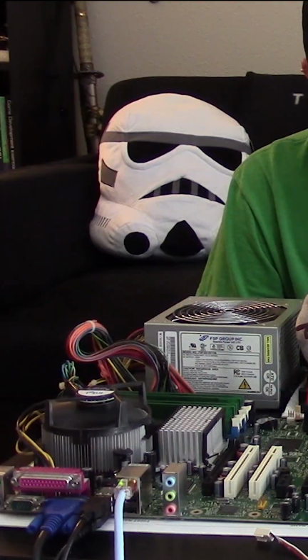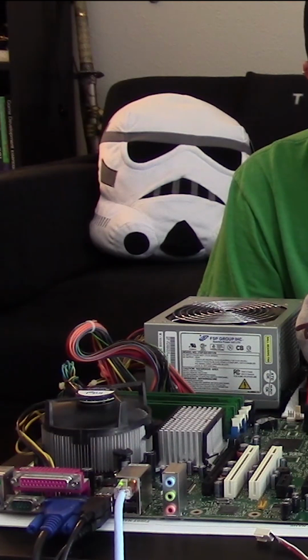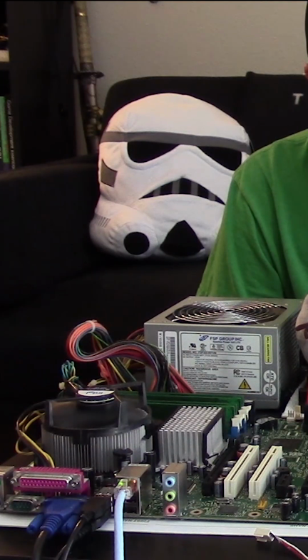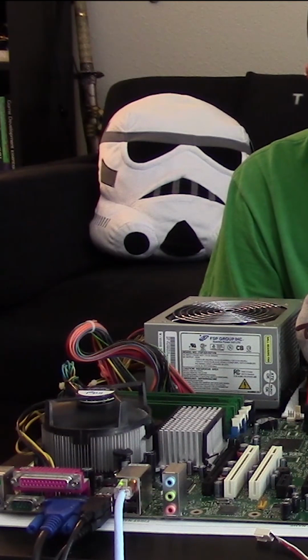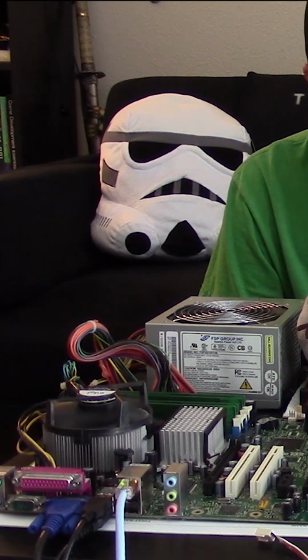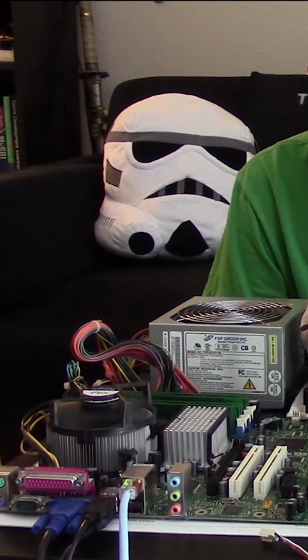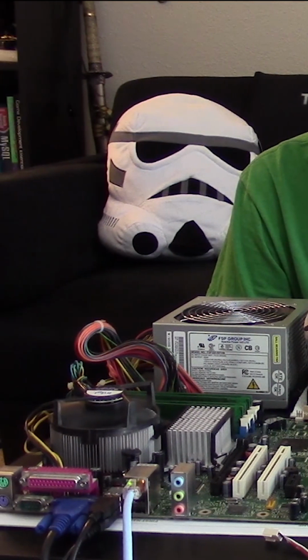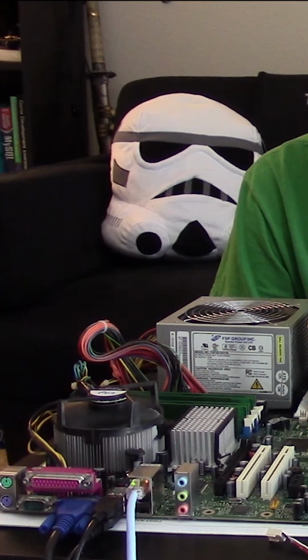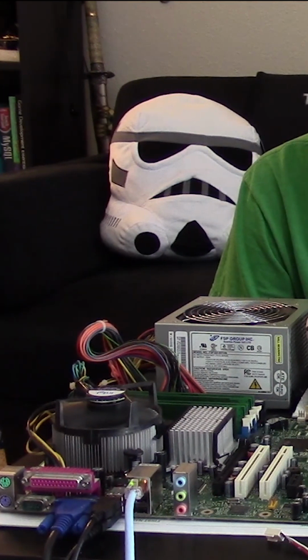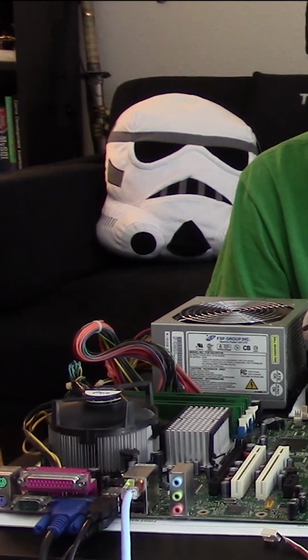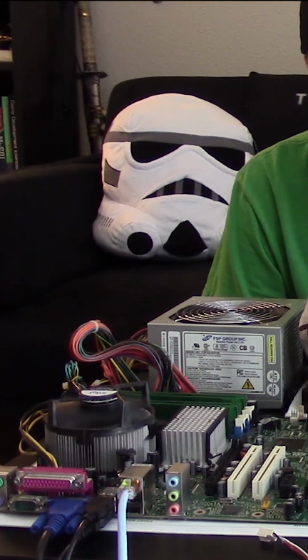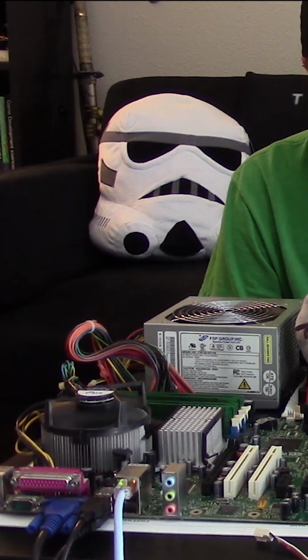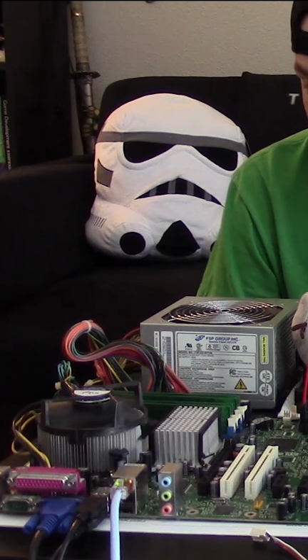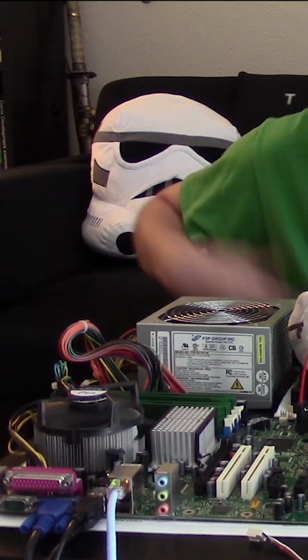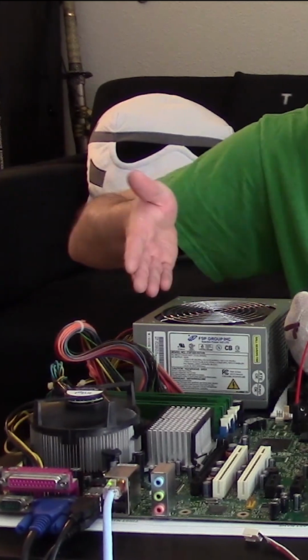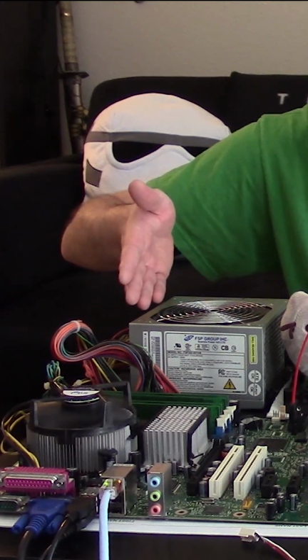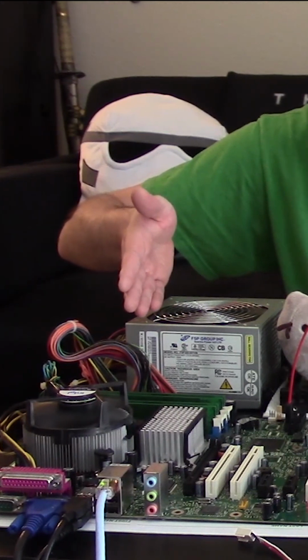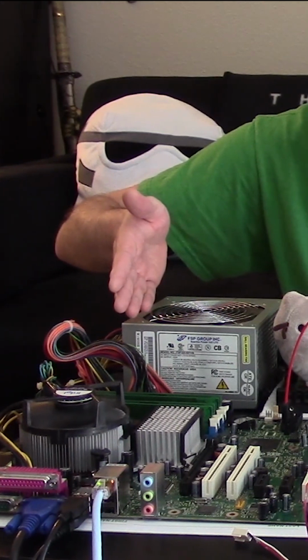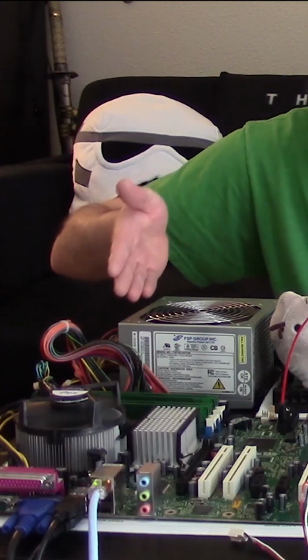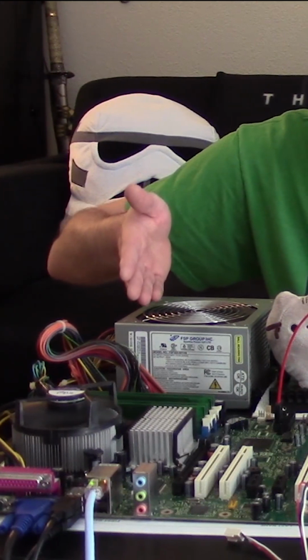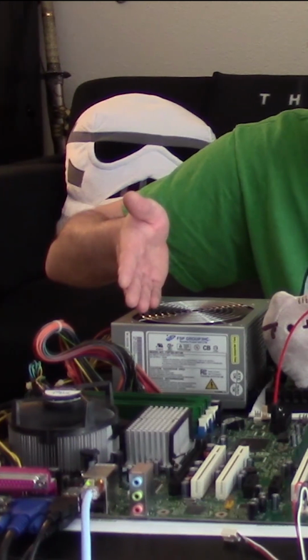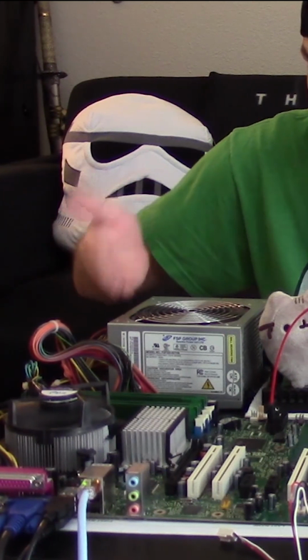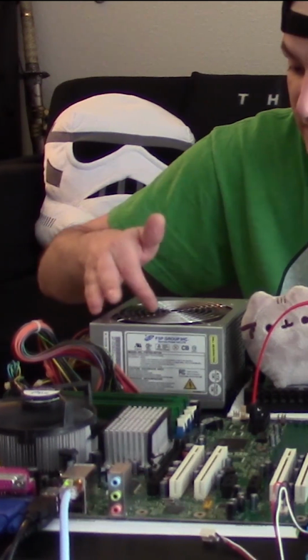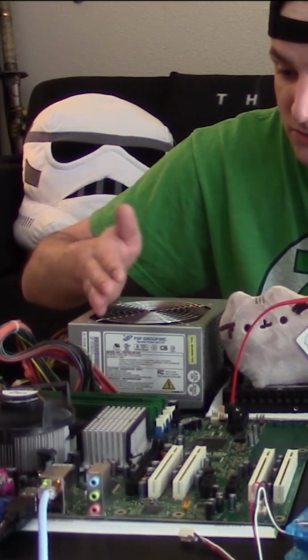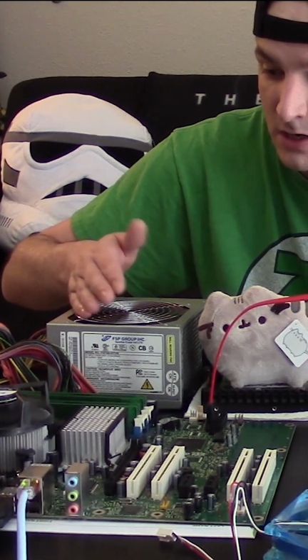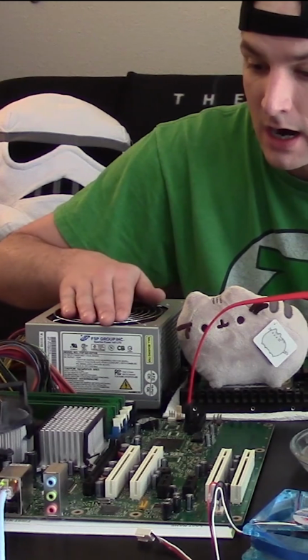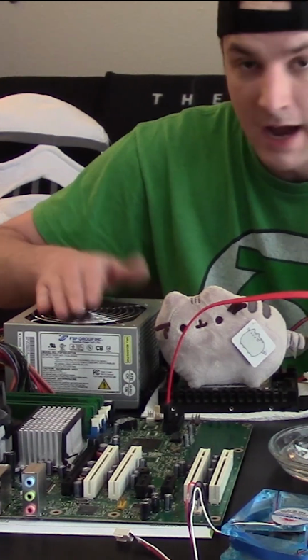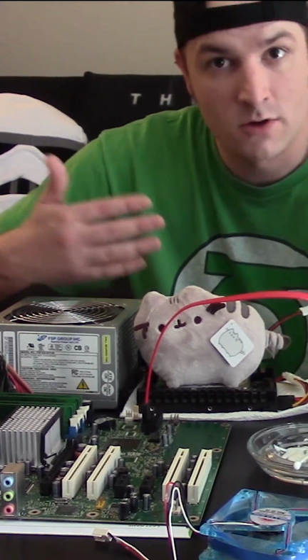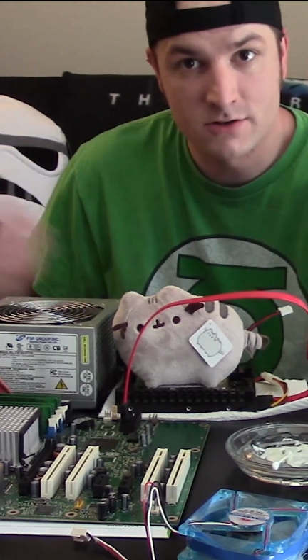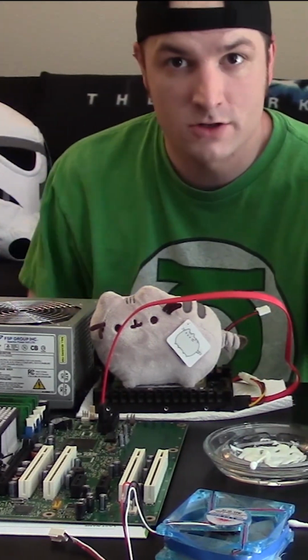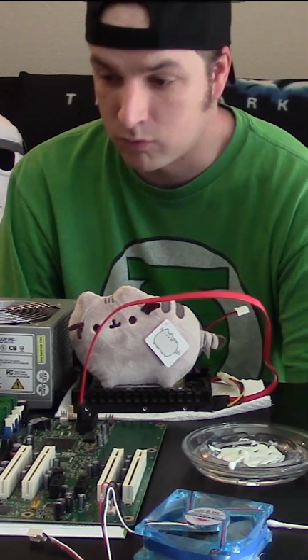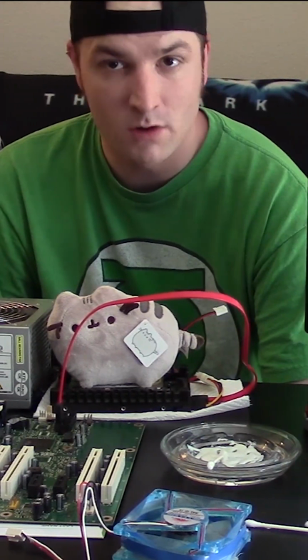We were able to use toothpaste and olive oil to create thermal grease because it is working, it is on, and we are not getting overheating issues. The computer is actually functioning pretty normally.